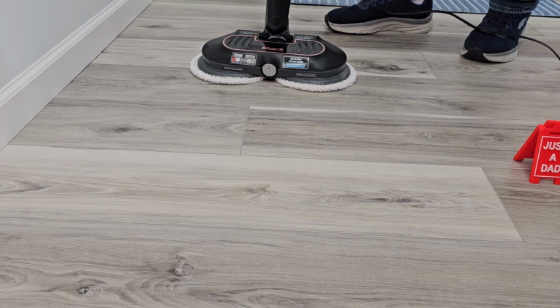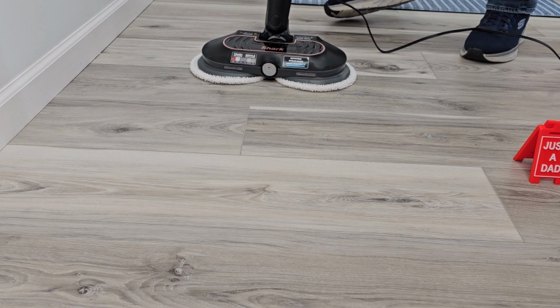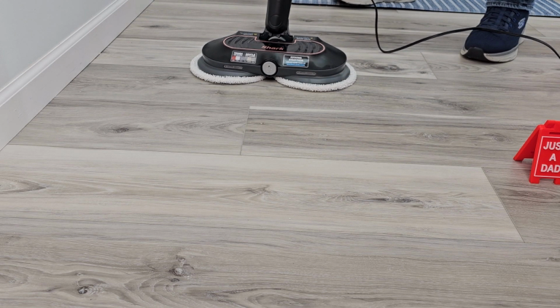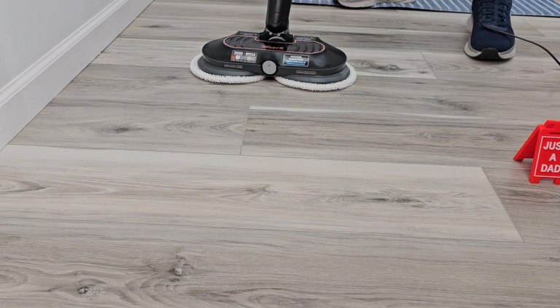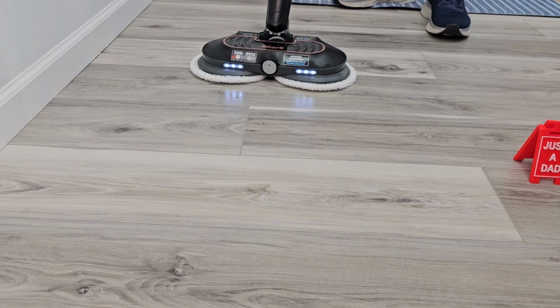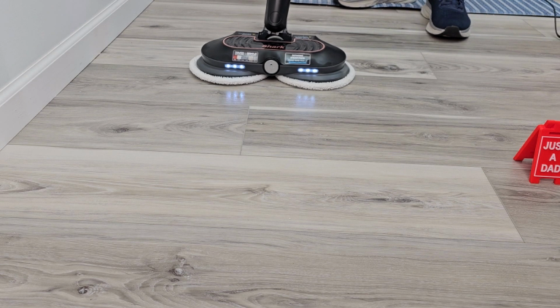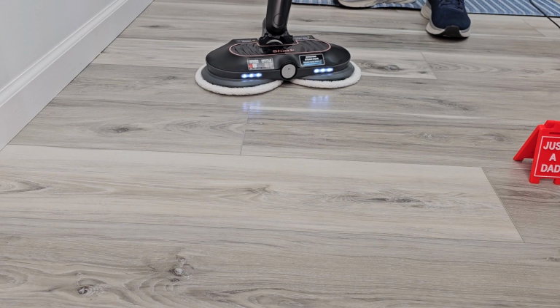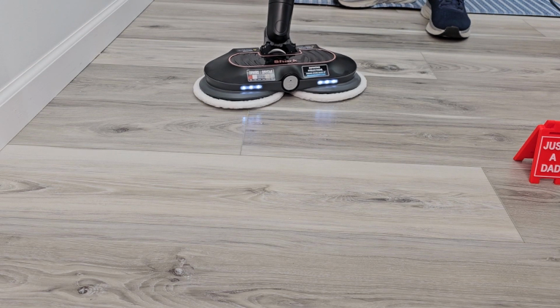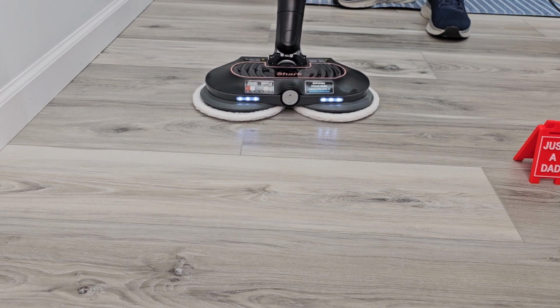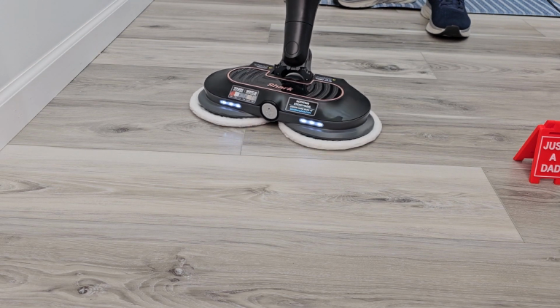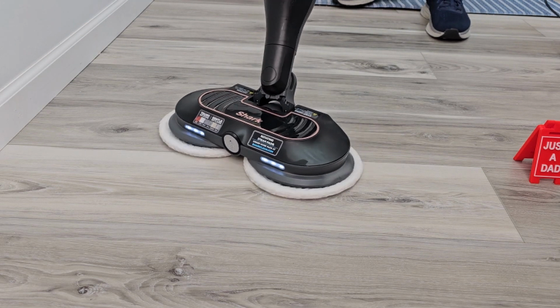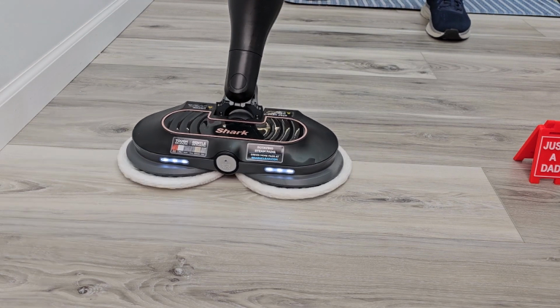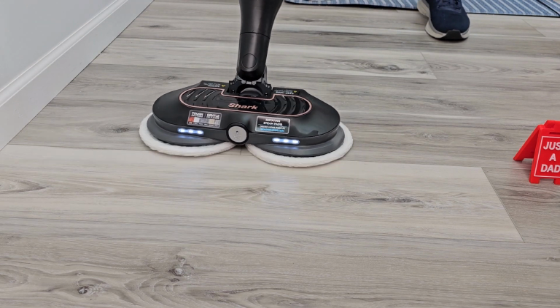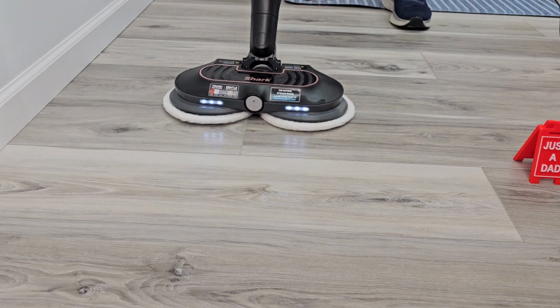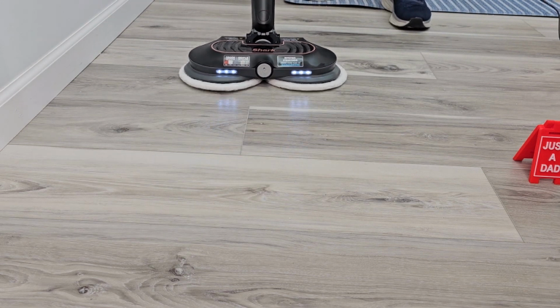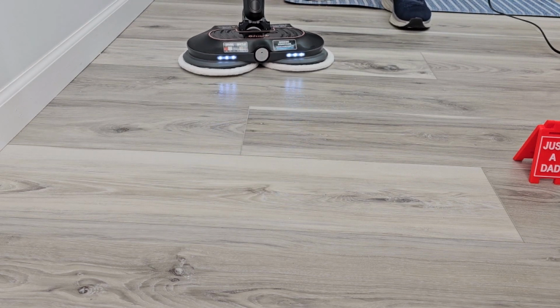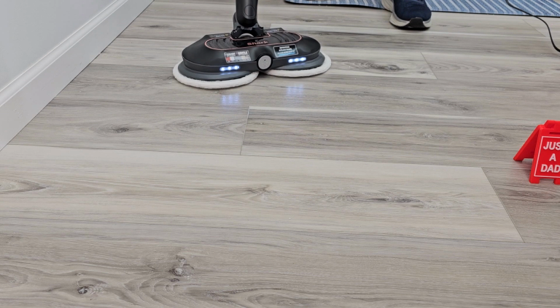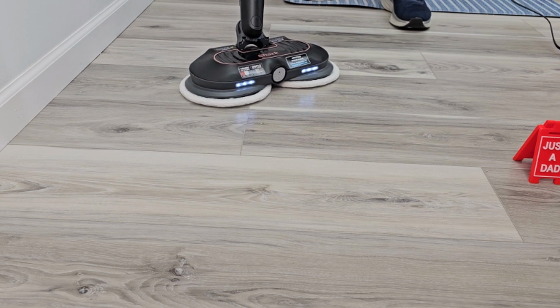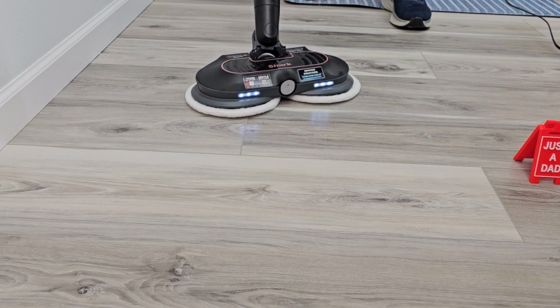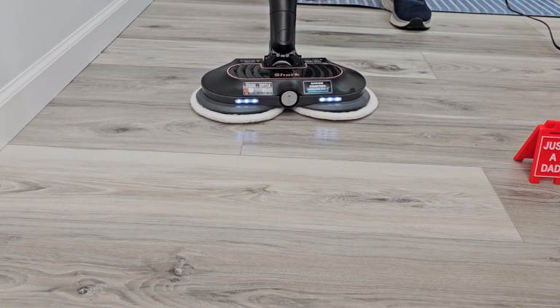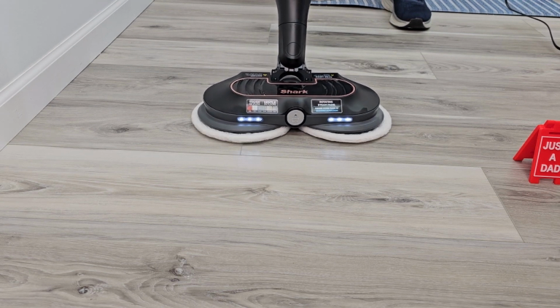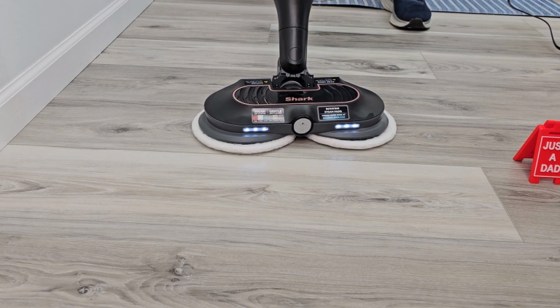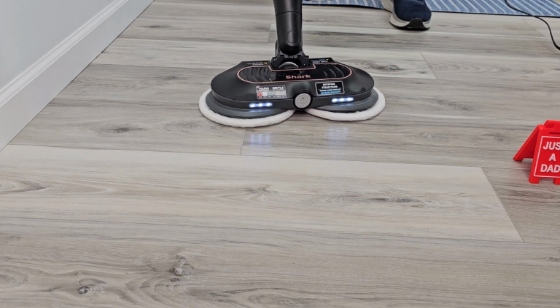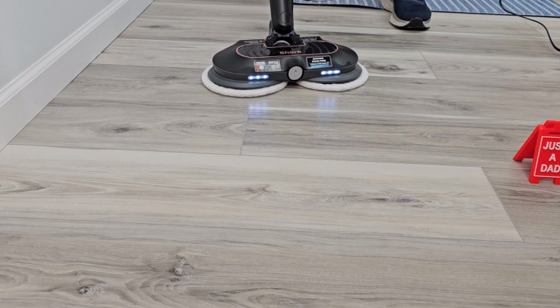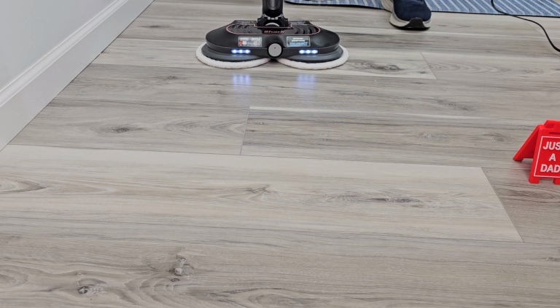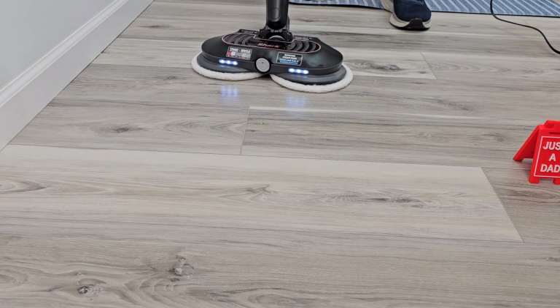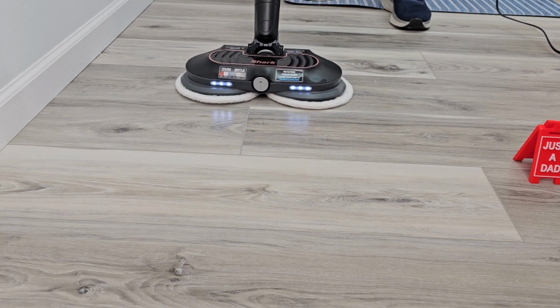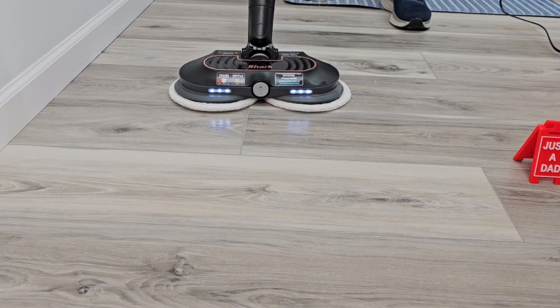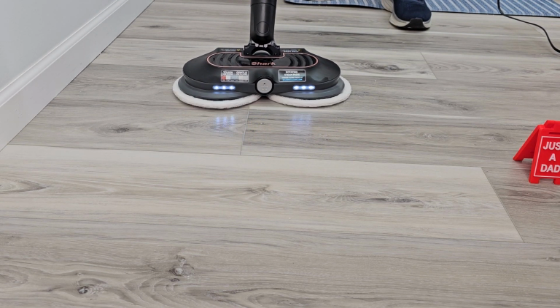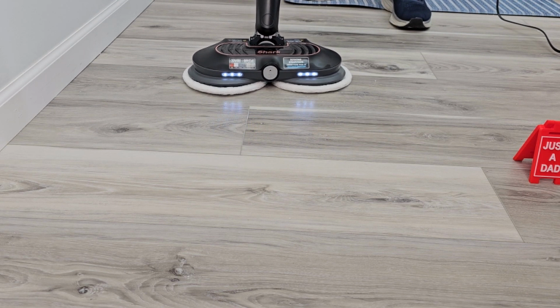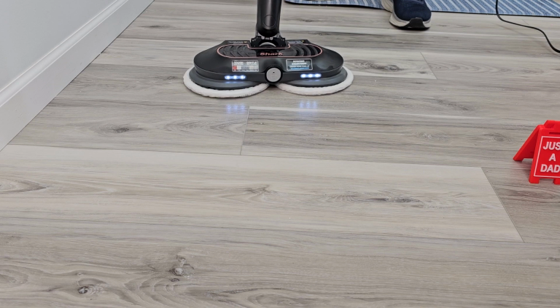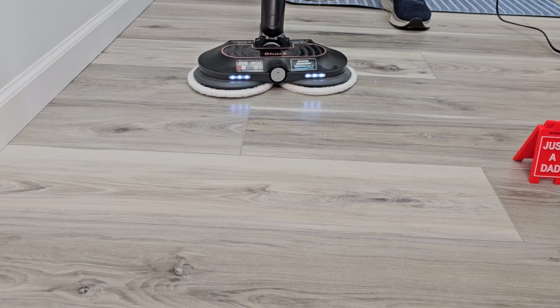First let's turn it on. This is the light mode. Now it glides really easy. Let's spray some steam.